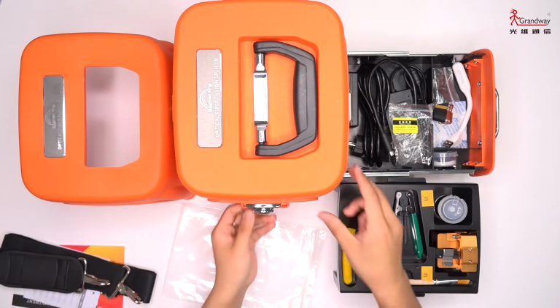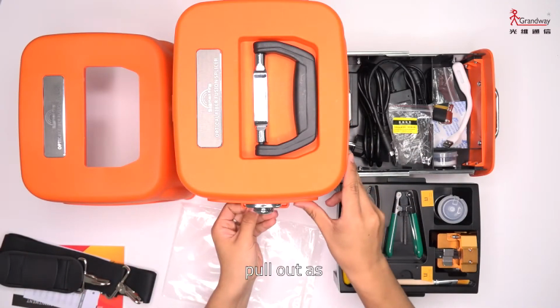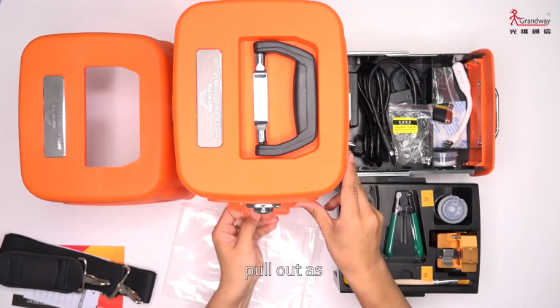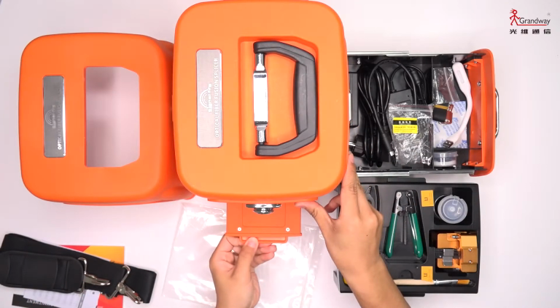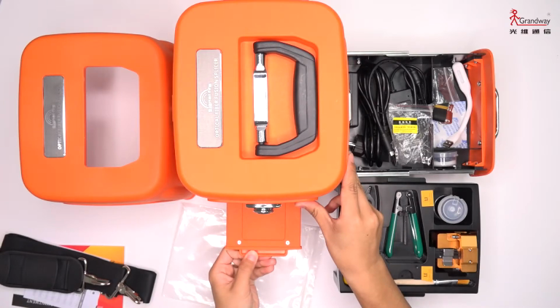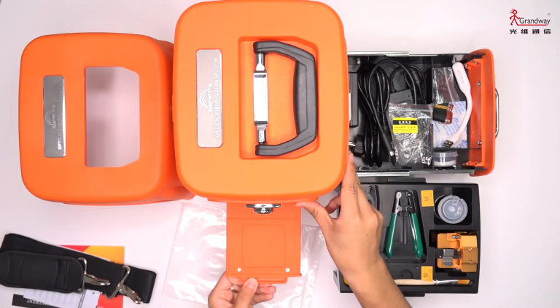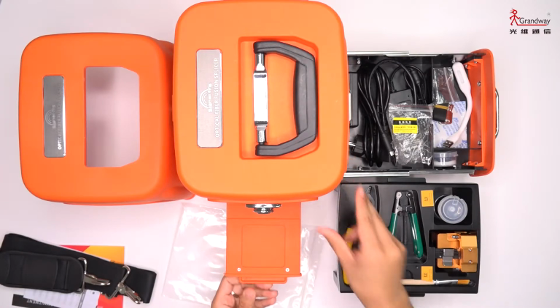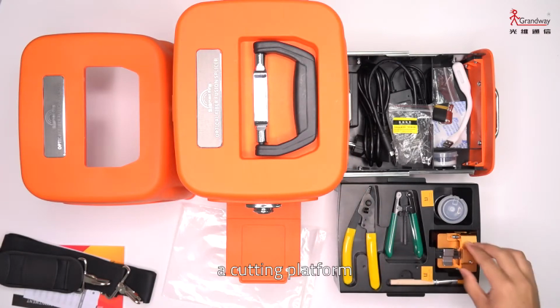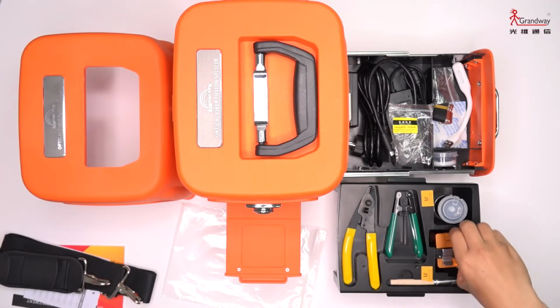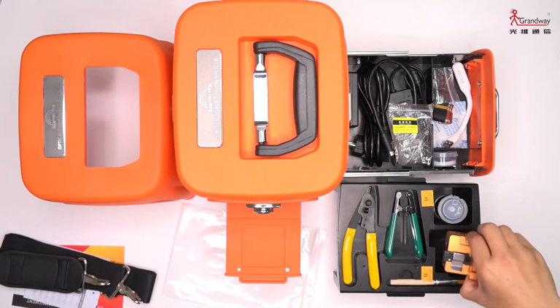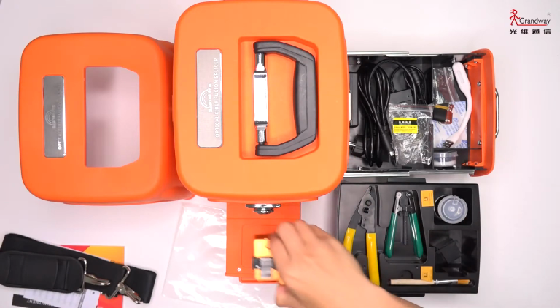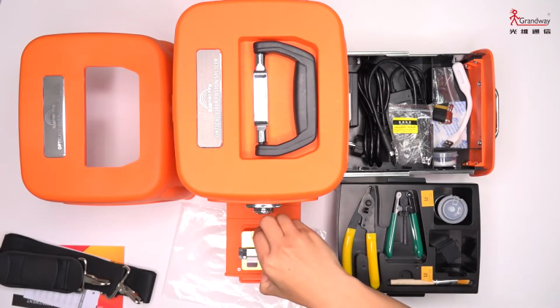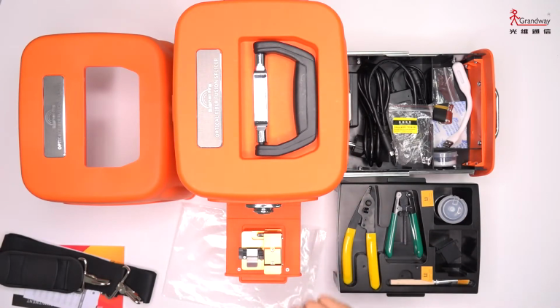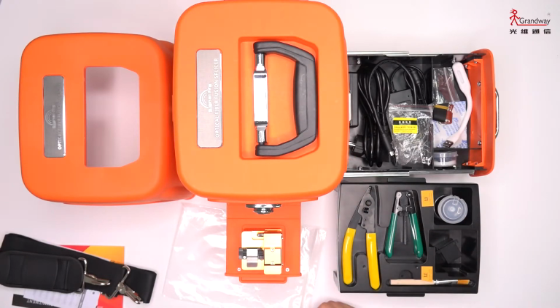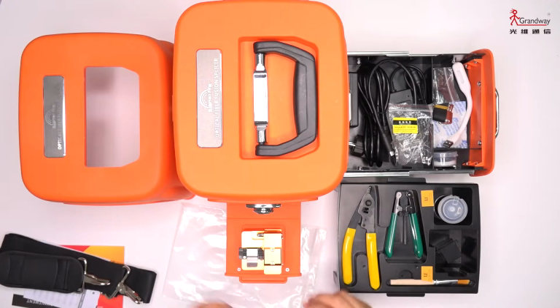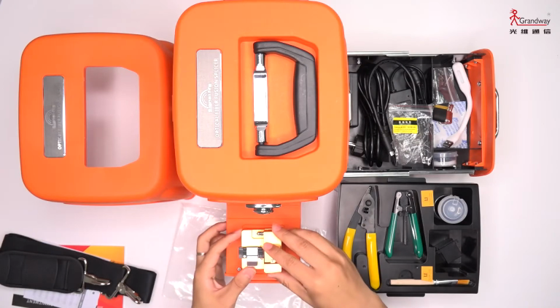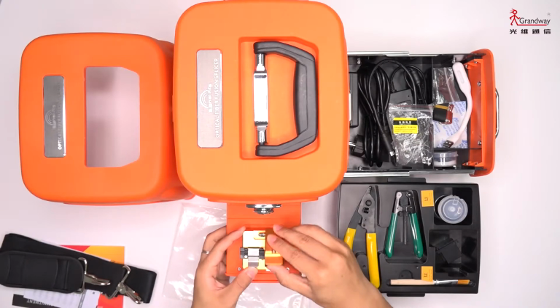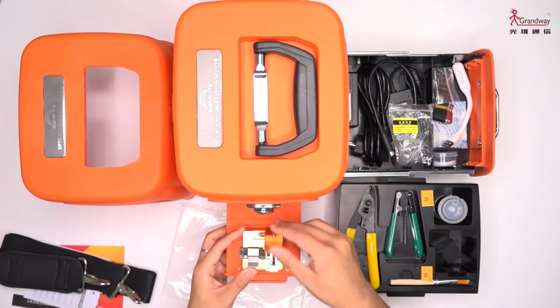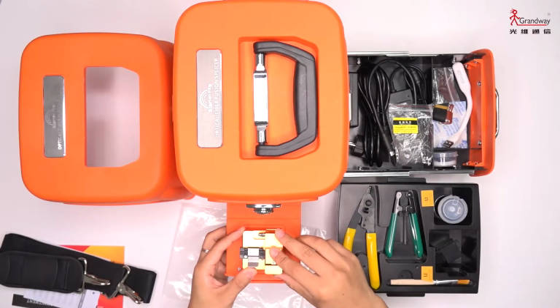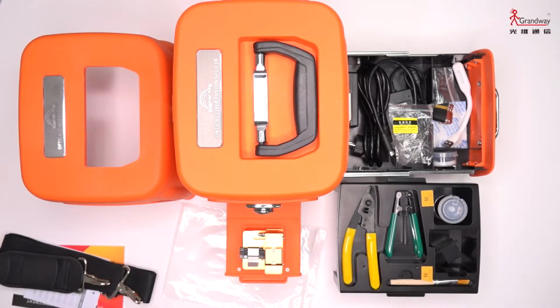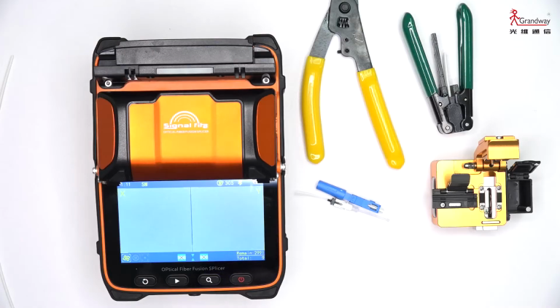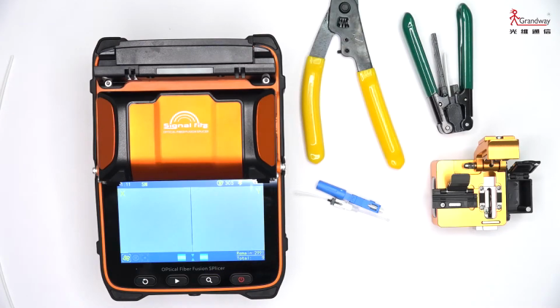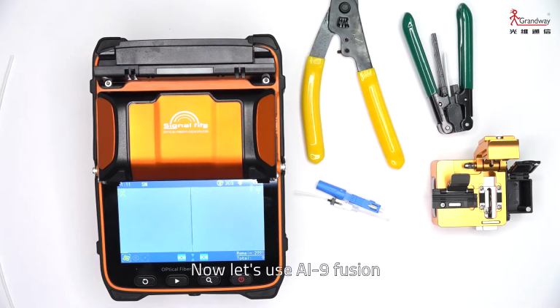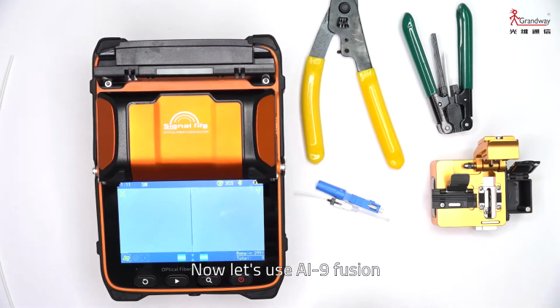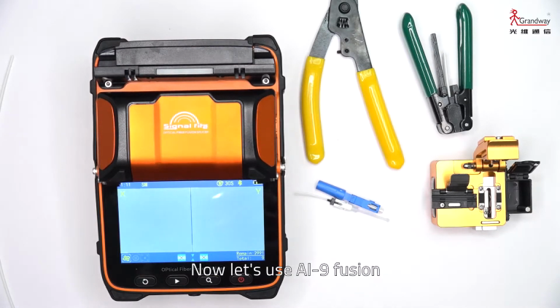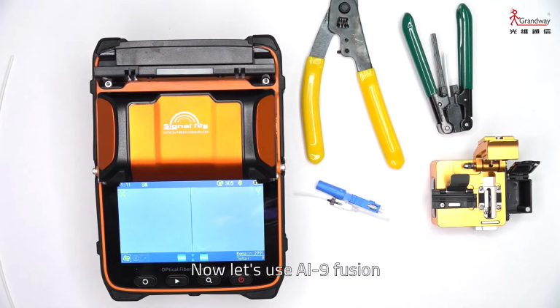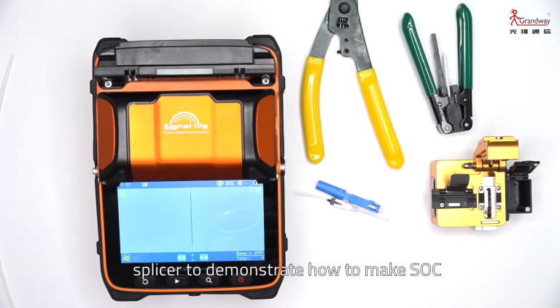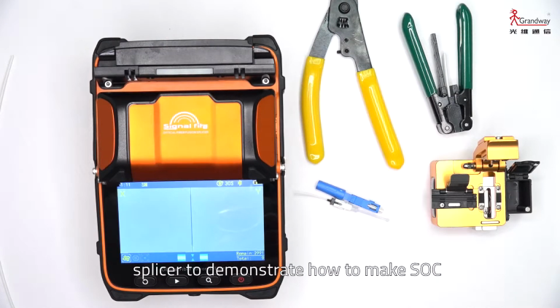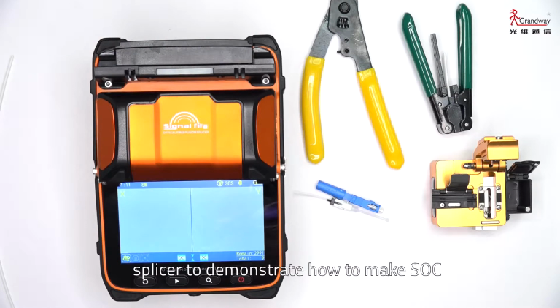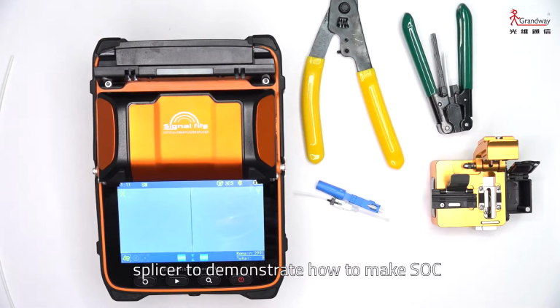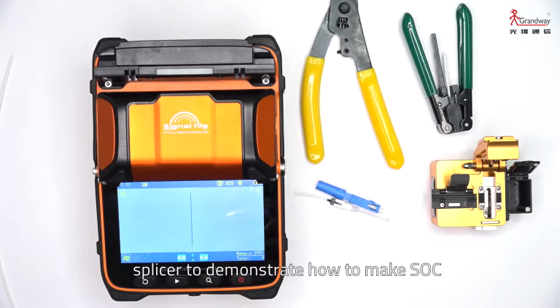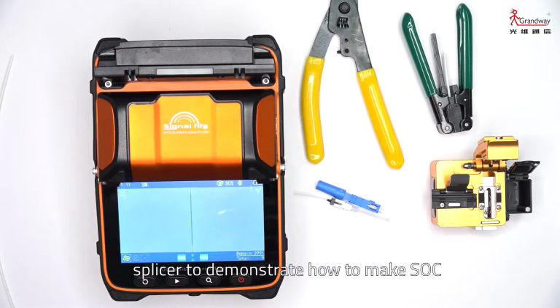This side of the toolbox can be pulled out as a cutting platform. Now let's use the AI9 fusion splicer to demonstrate how to make an SOC connector.